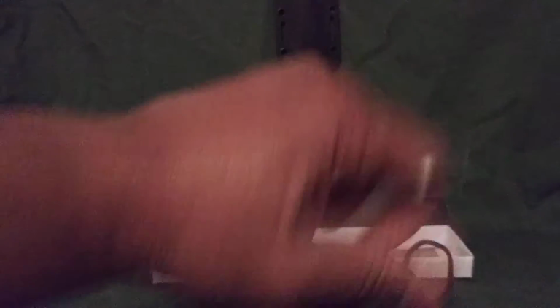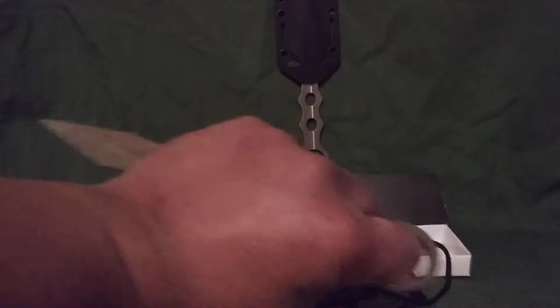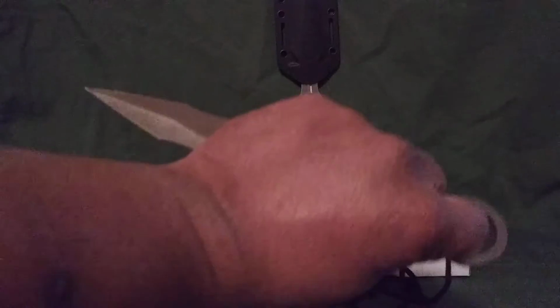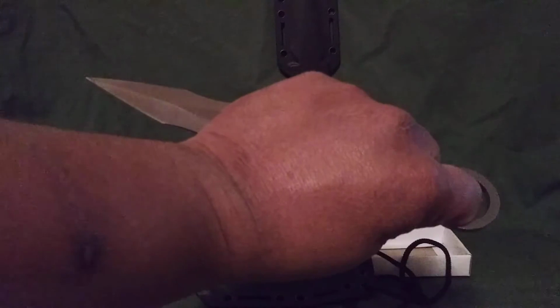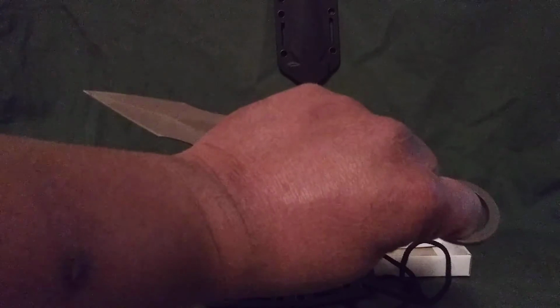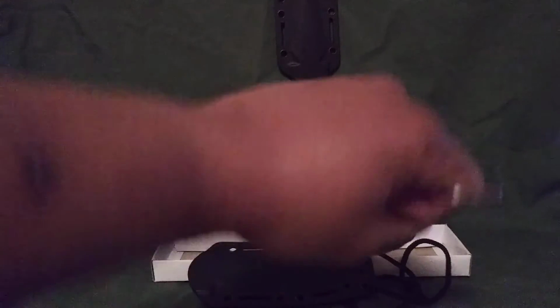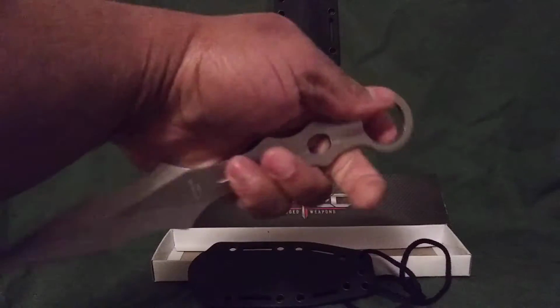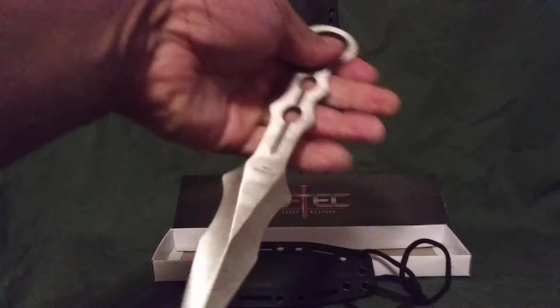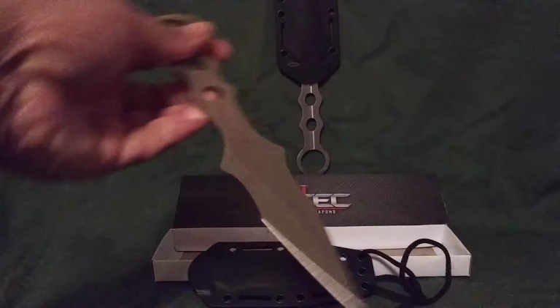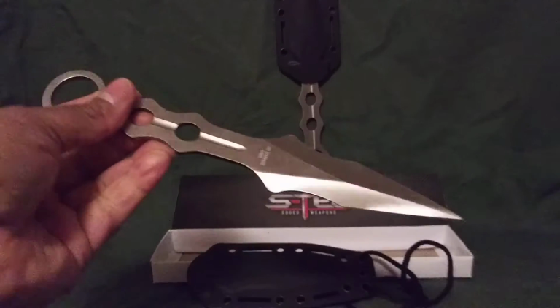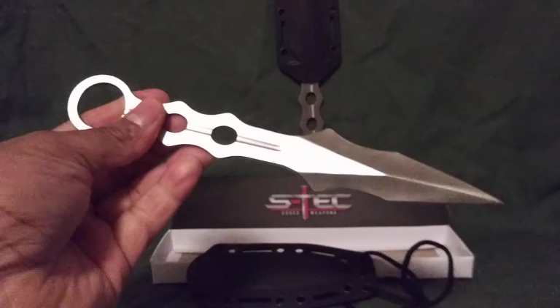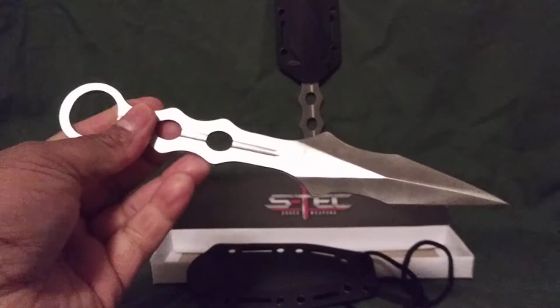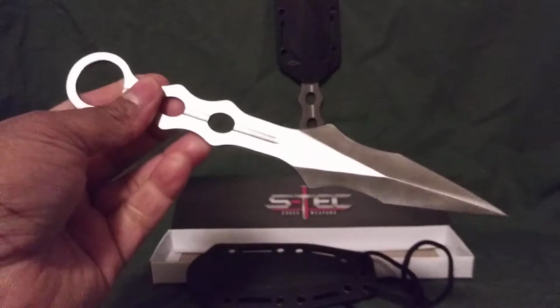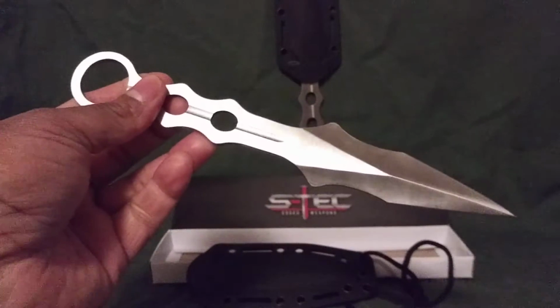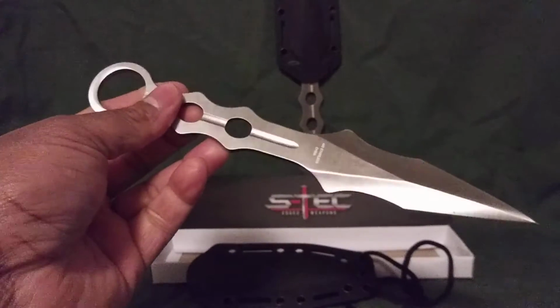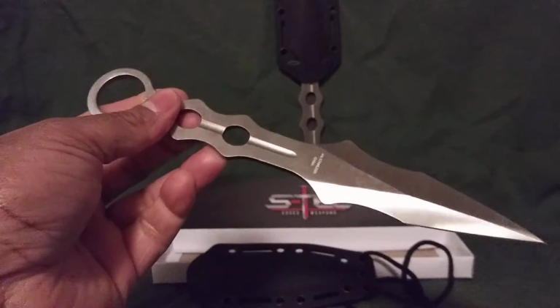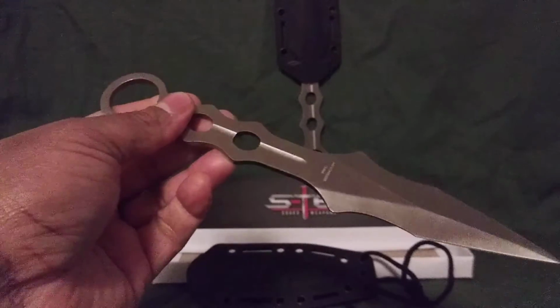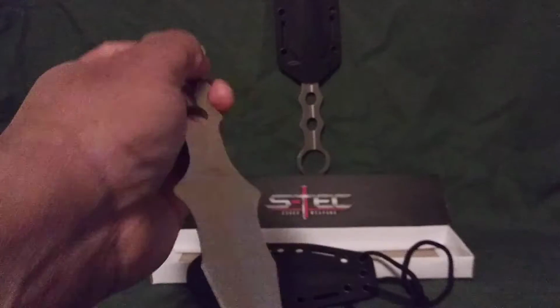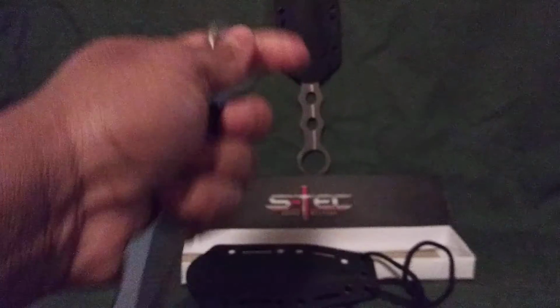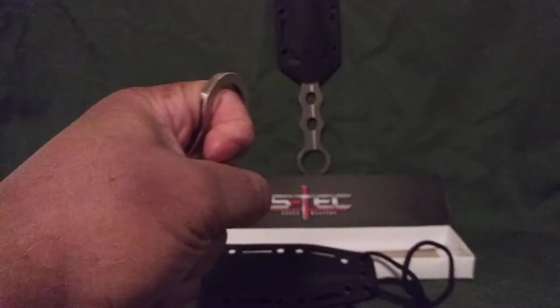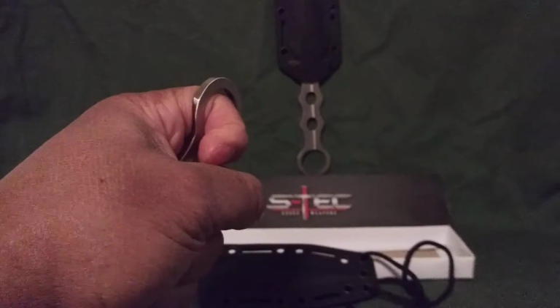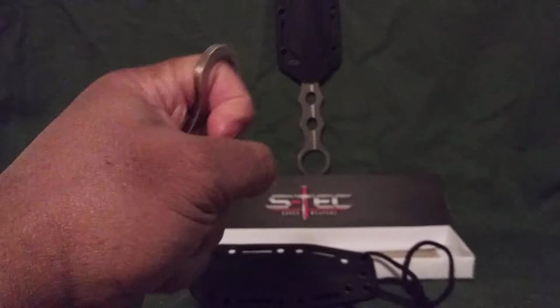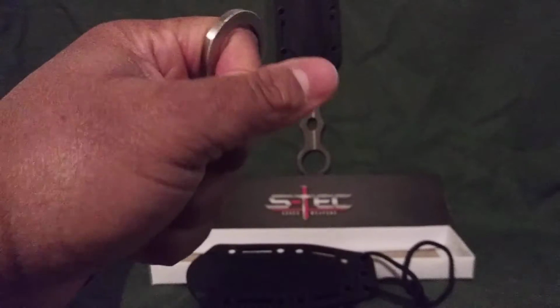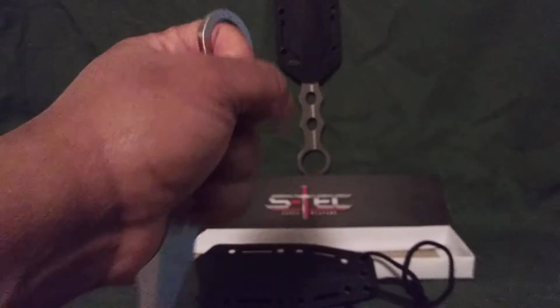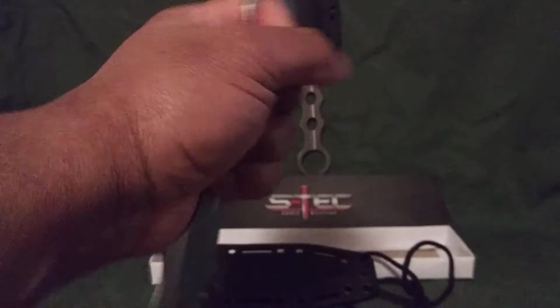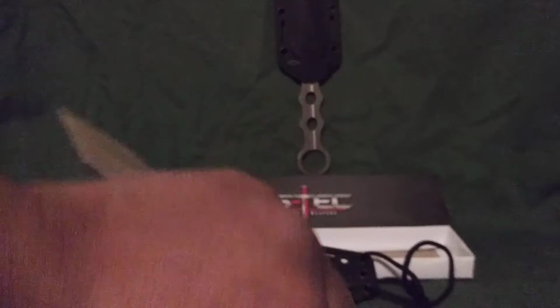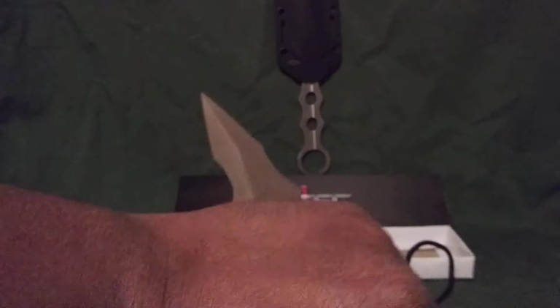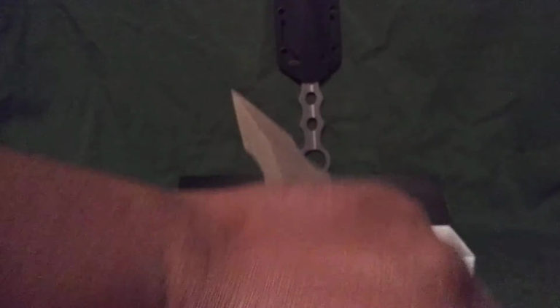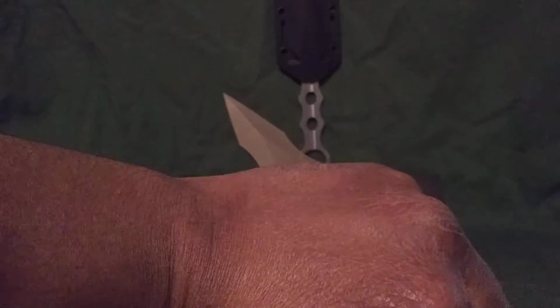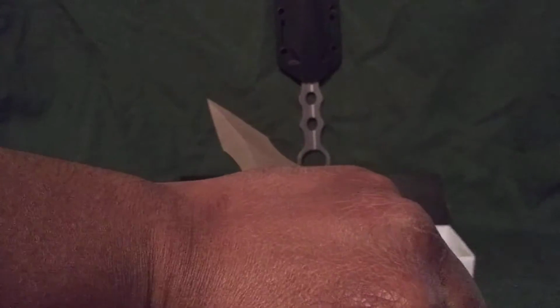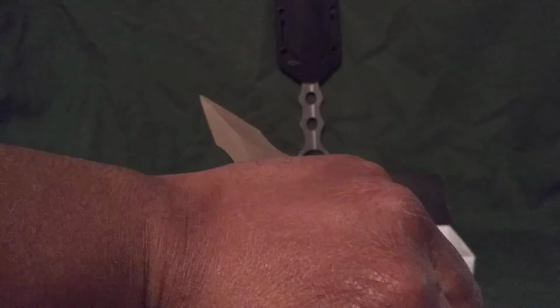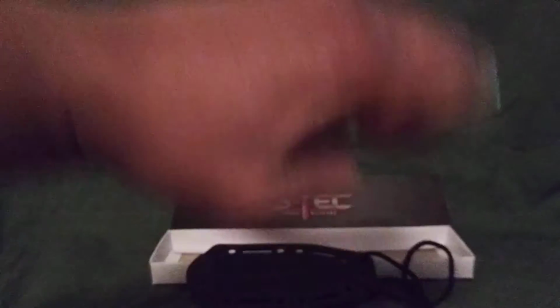You can hold it like this around your knuckle, and you can throw non-lethal blows with it in this configuration. And then if you wanted to make it lethal, you just turn it this way and go for your jabs.